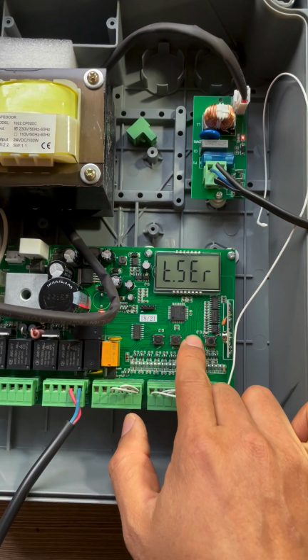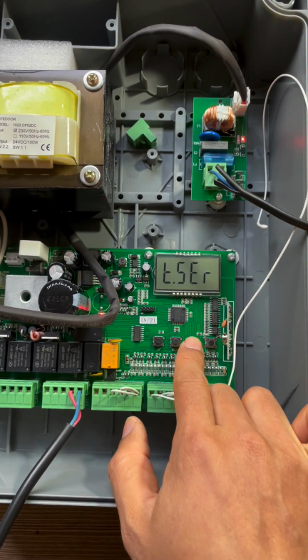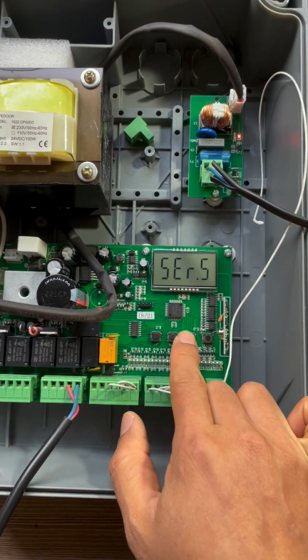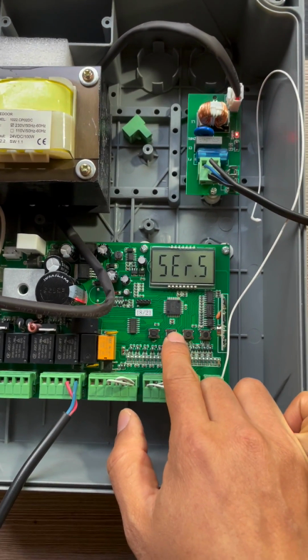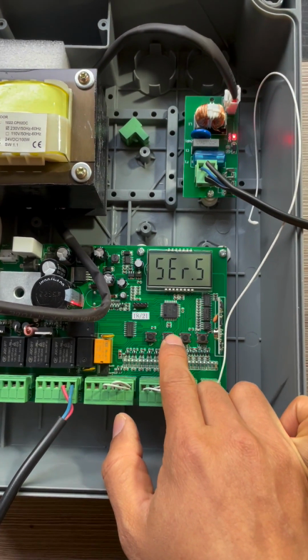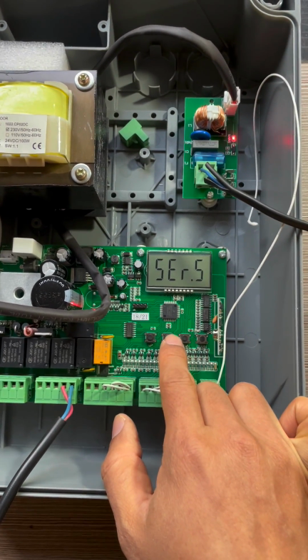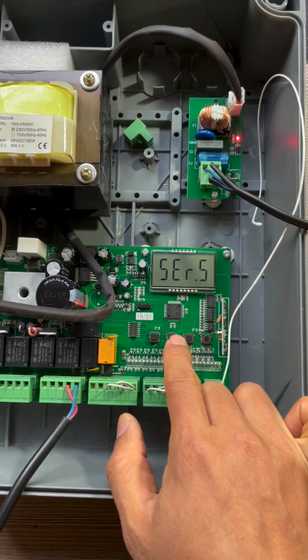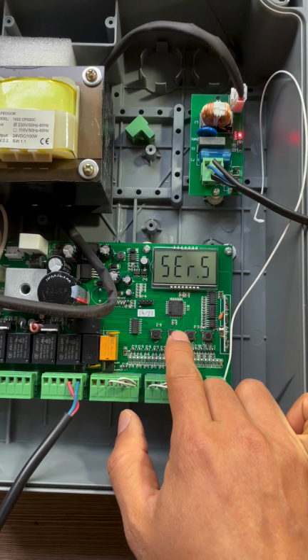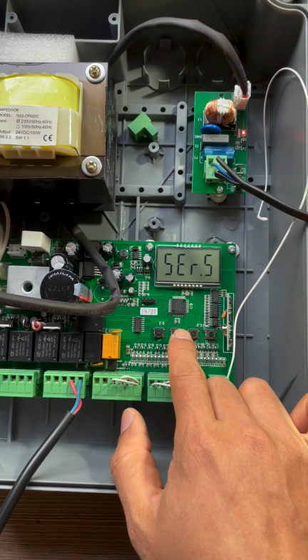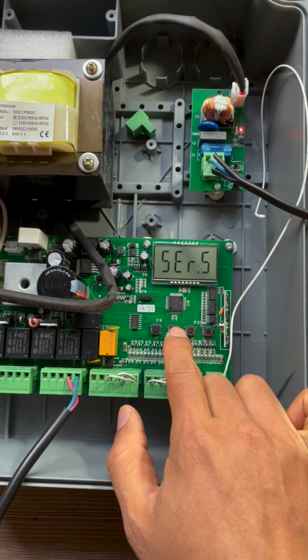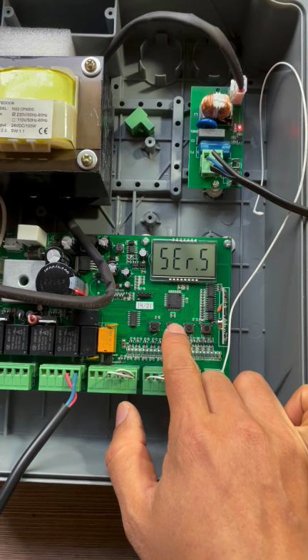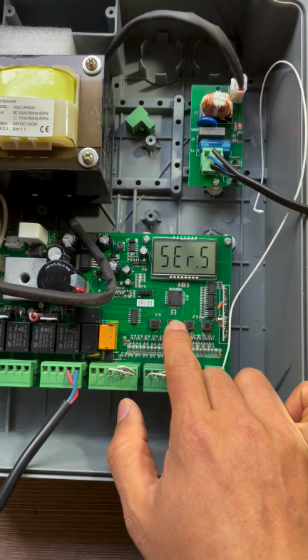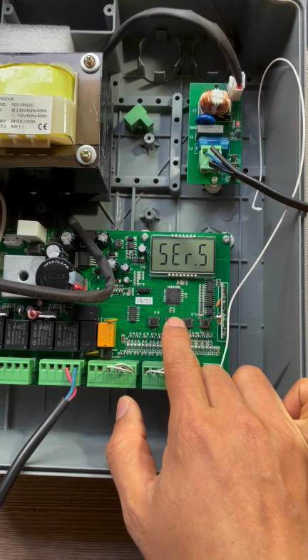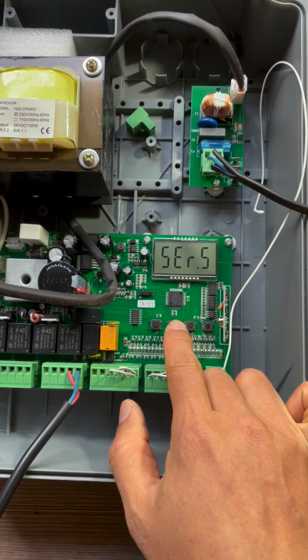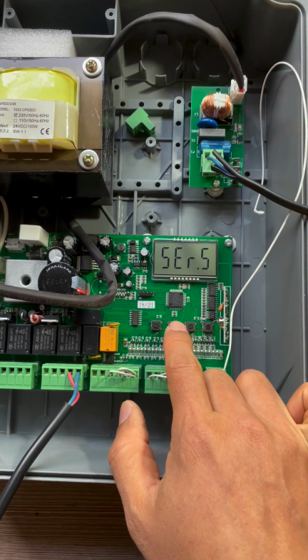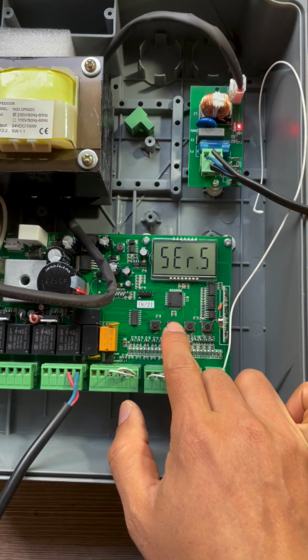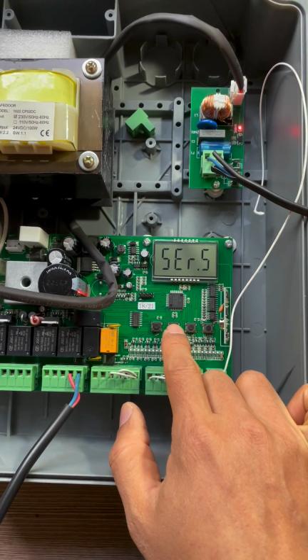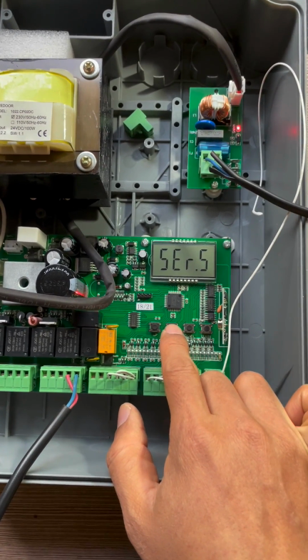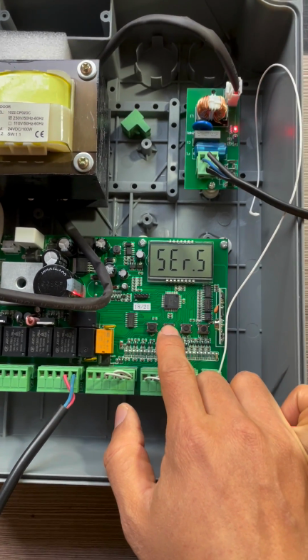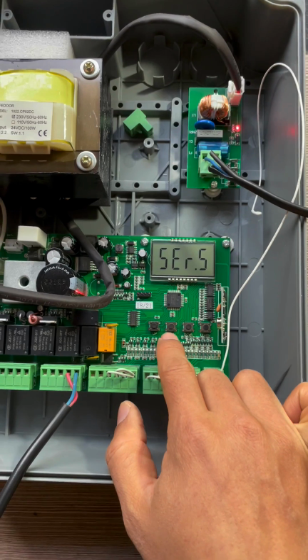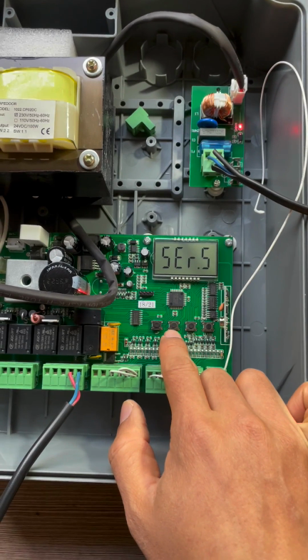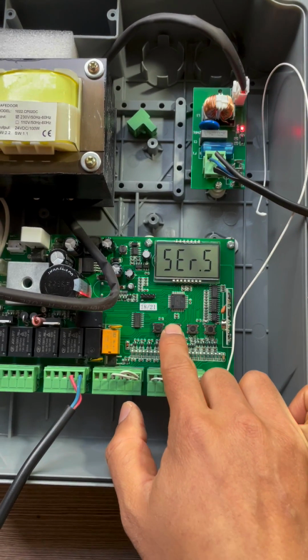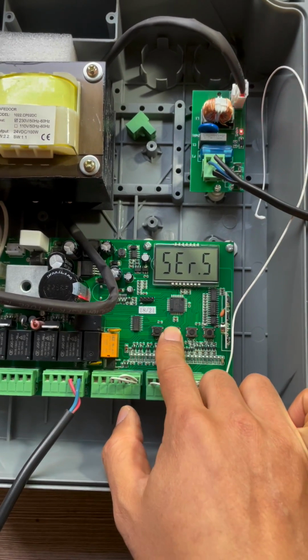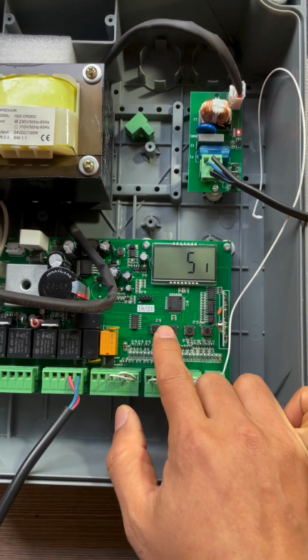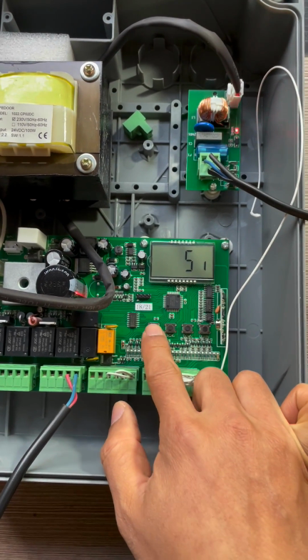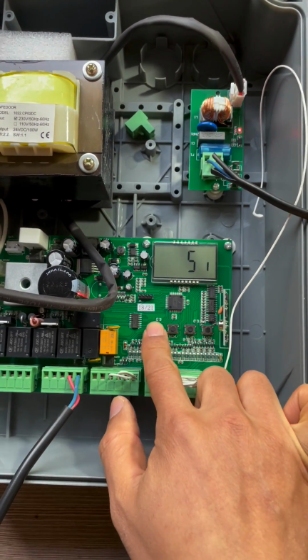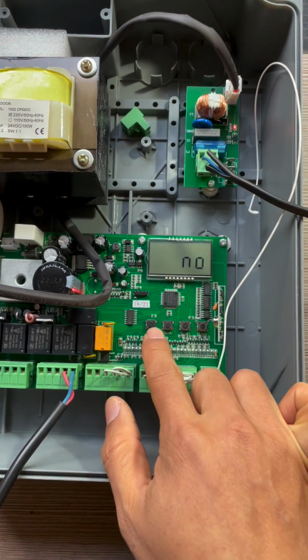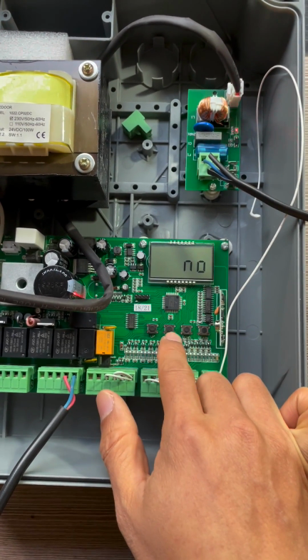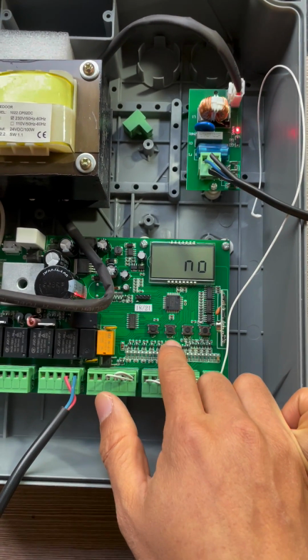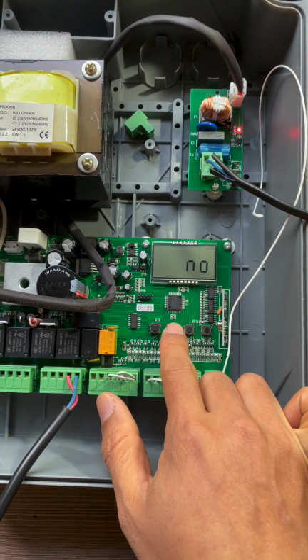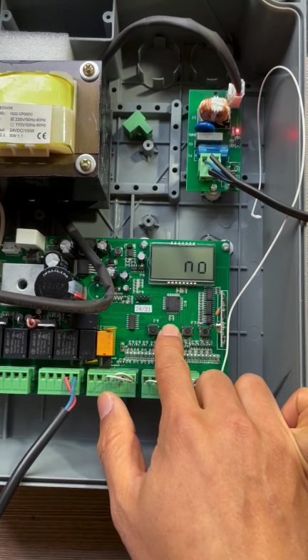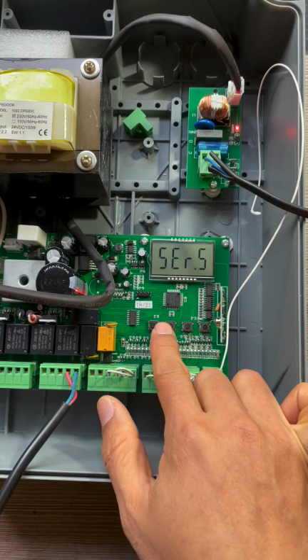Next parameter: SERS, the low noise unlocking mode. We choose no and press the menu button.